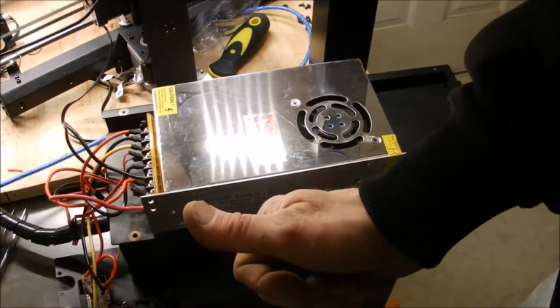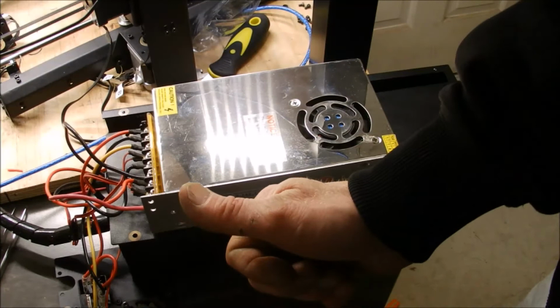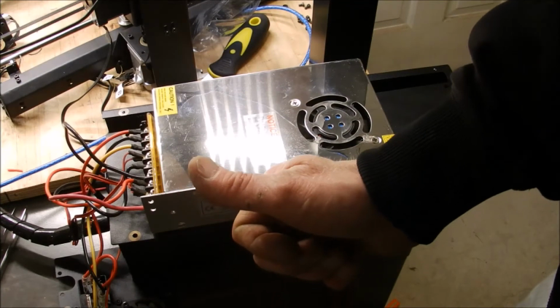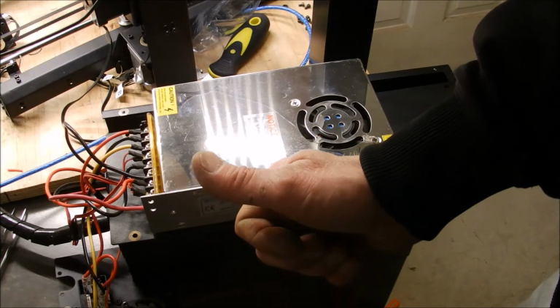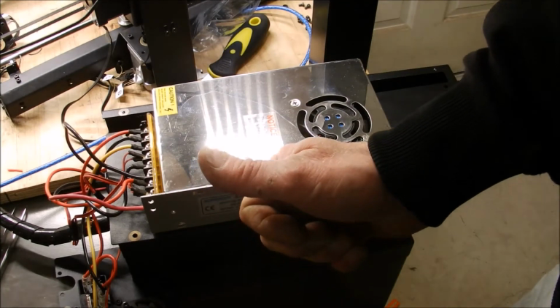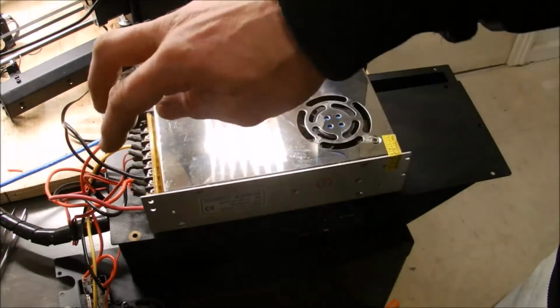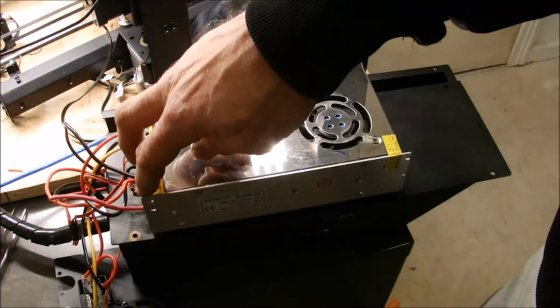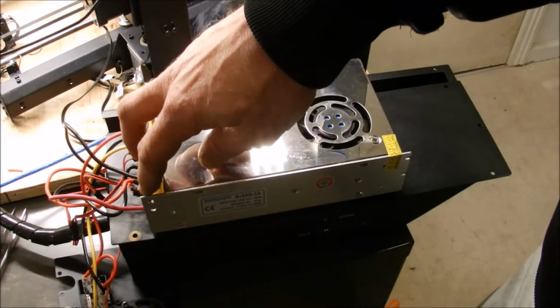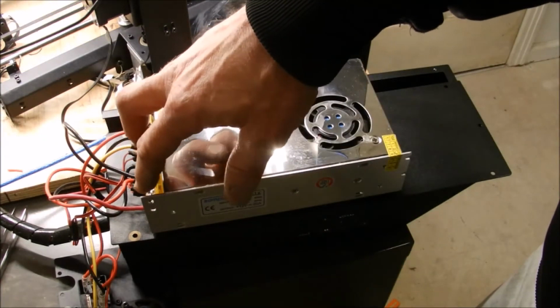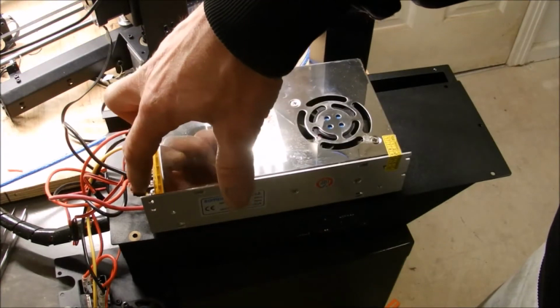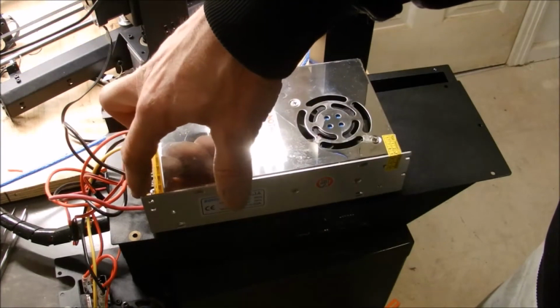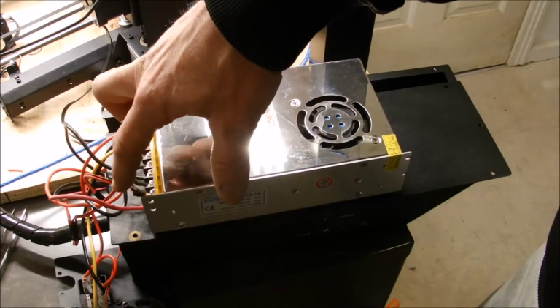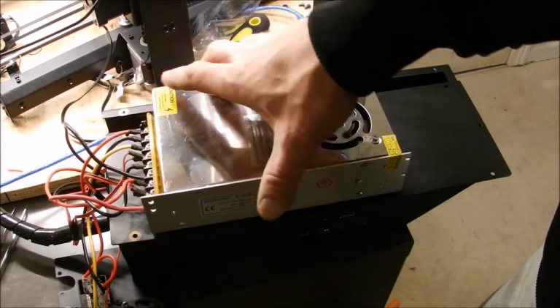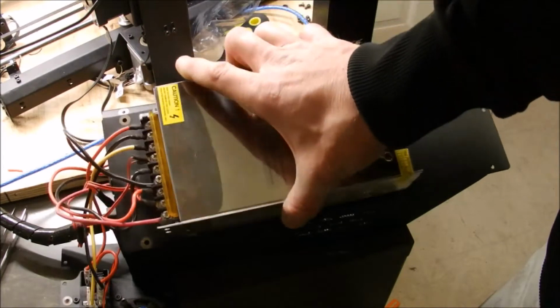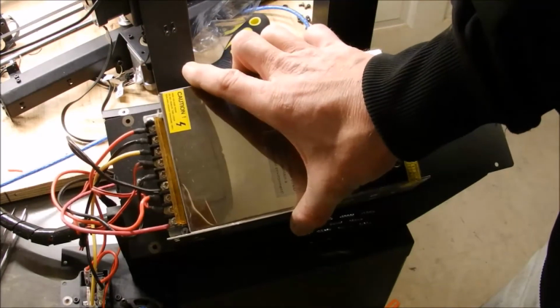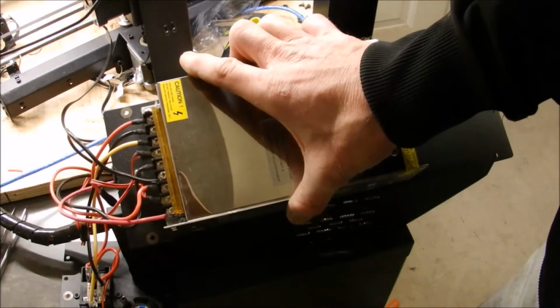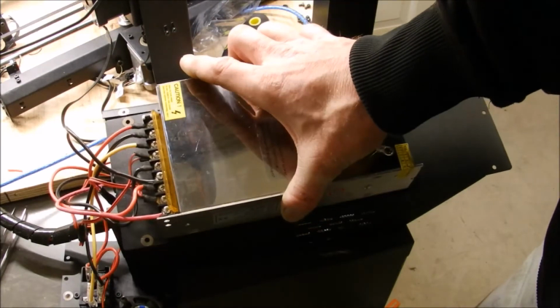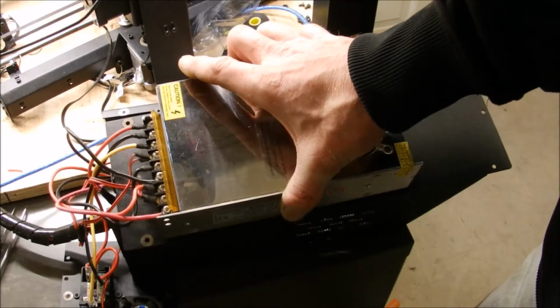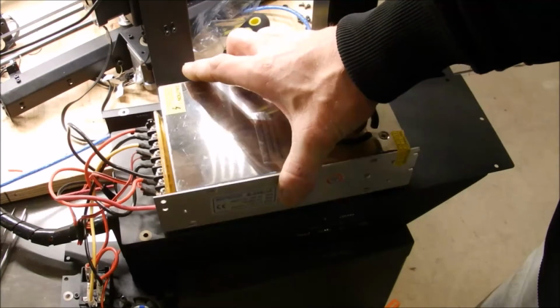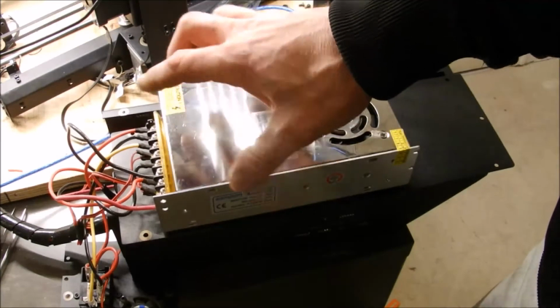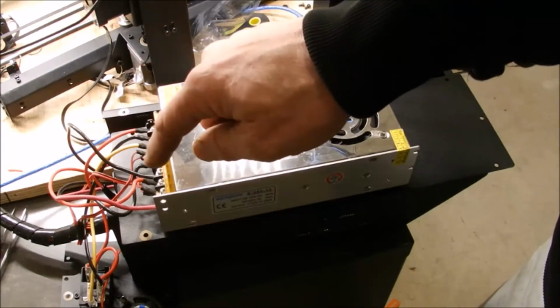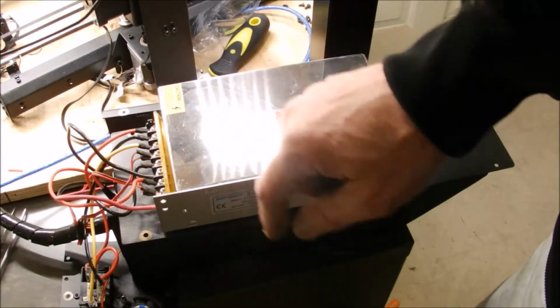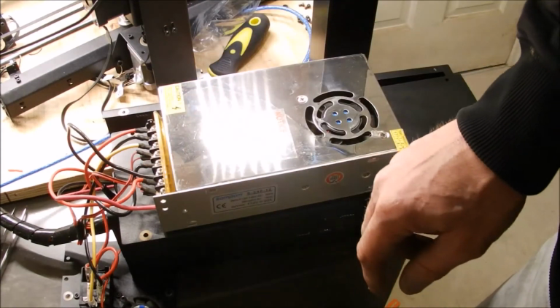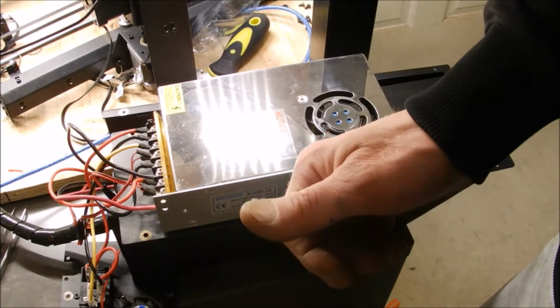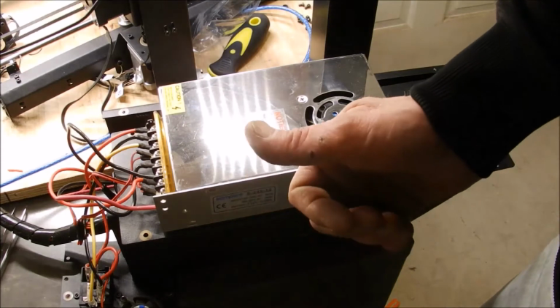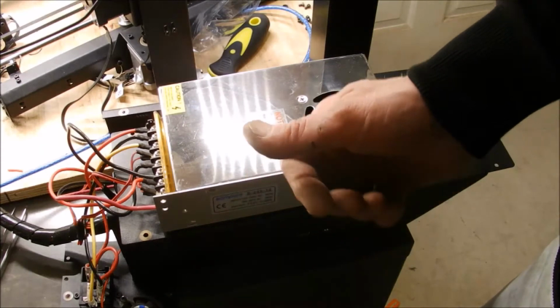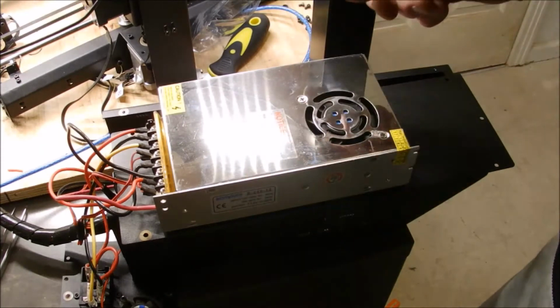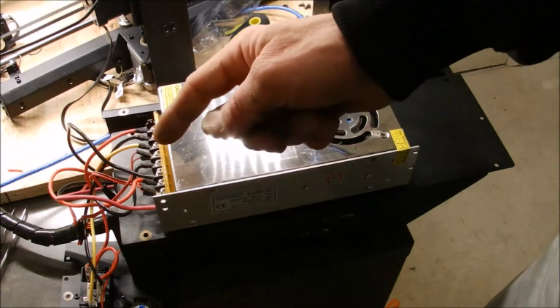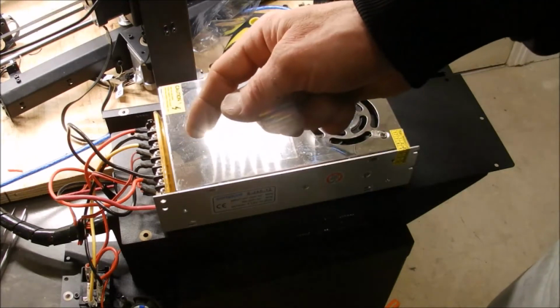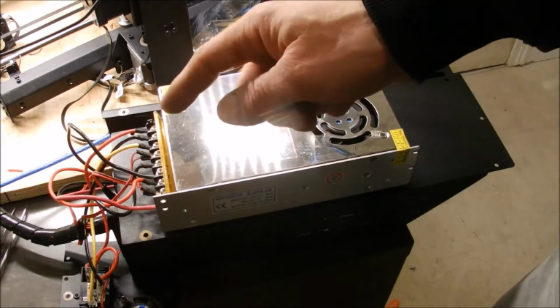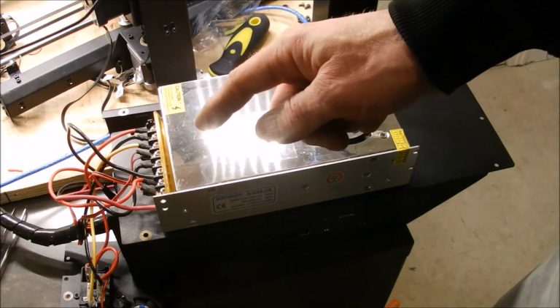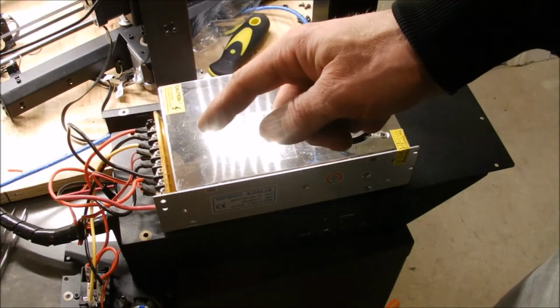Alright, so all my electrics are hooked up. I'm going to get my meter out and I'm going to check whether or not my power supply has been tuned properly, and from there I'm going to reassemble it all and make sure that it's working.